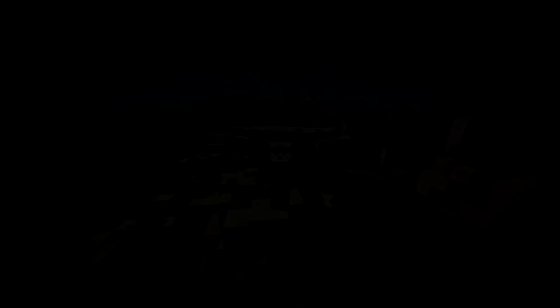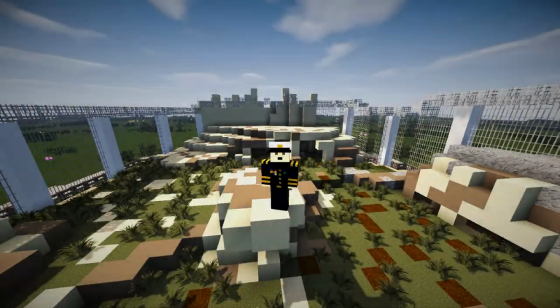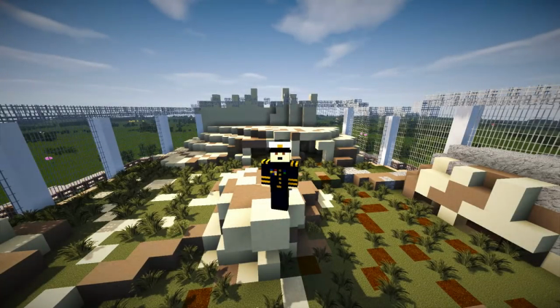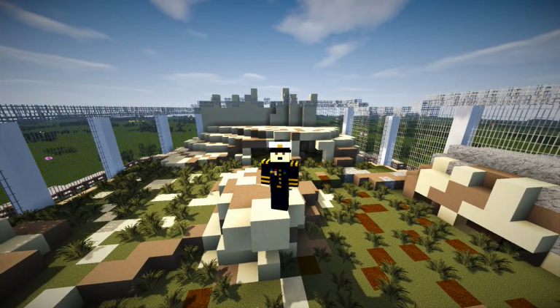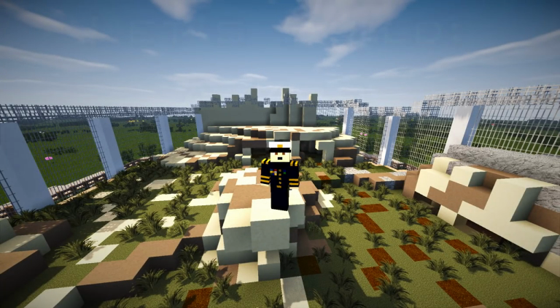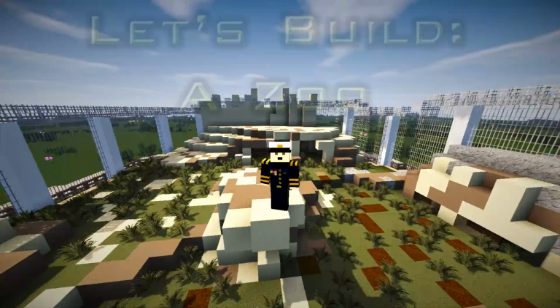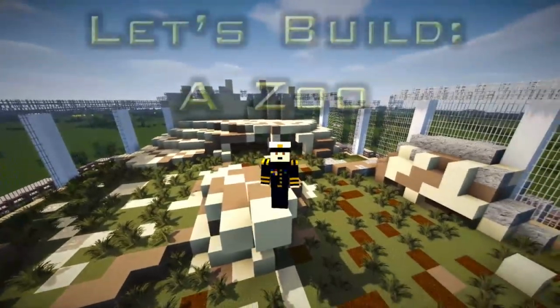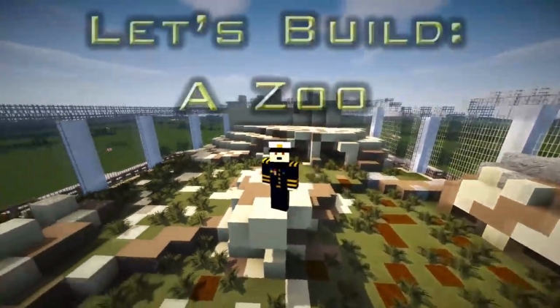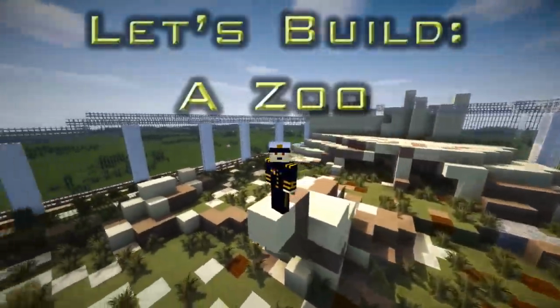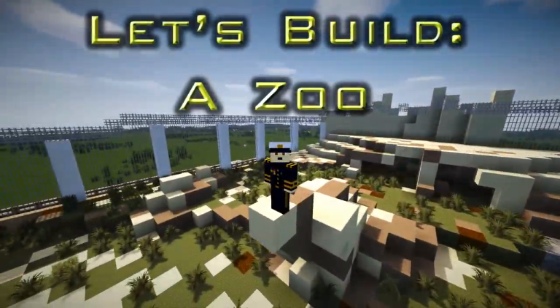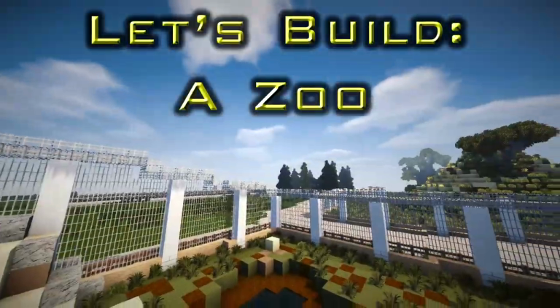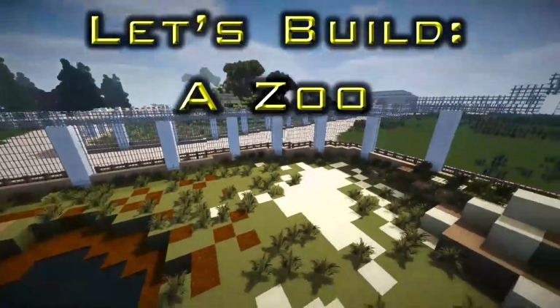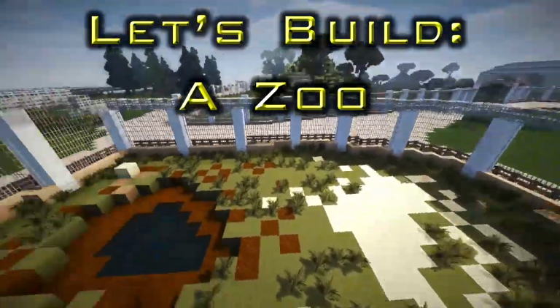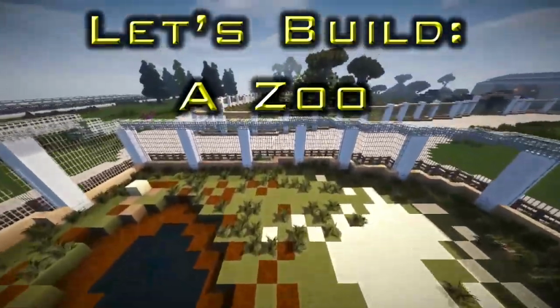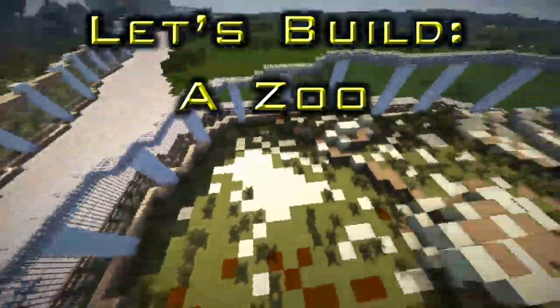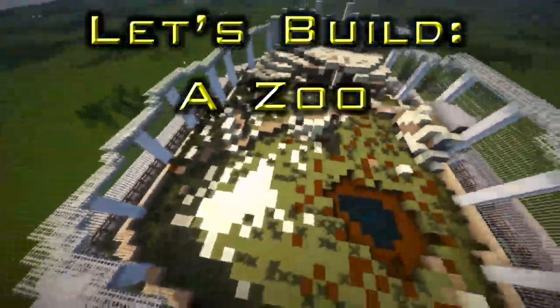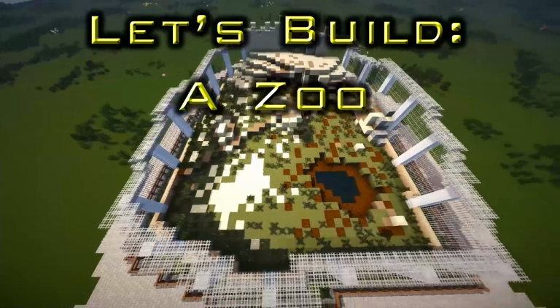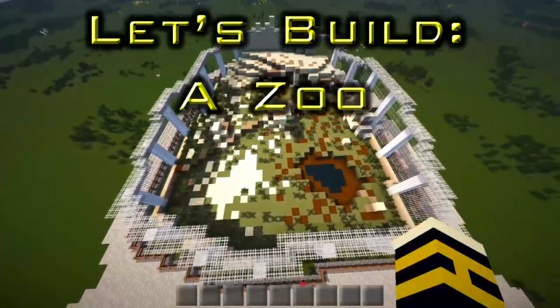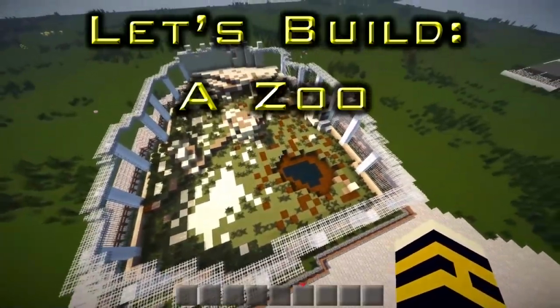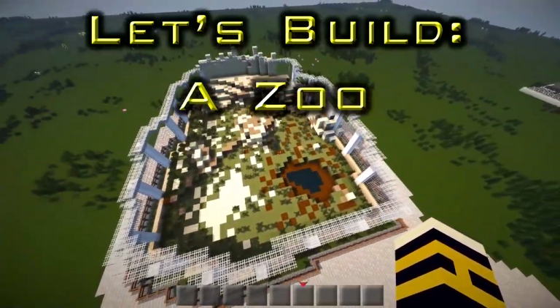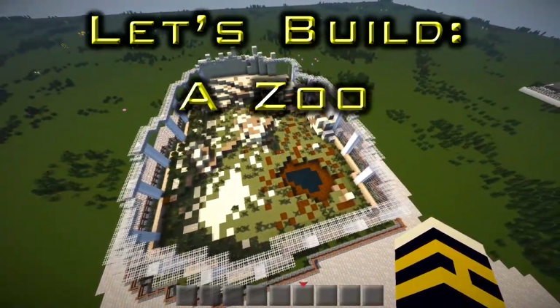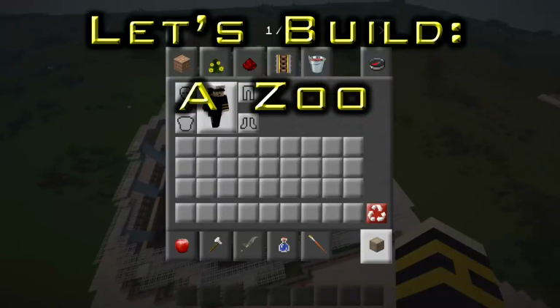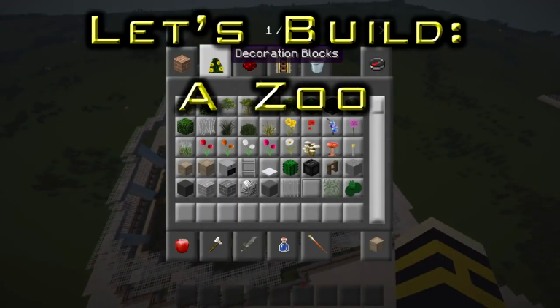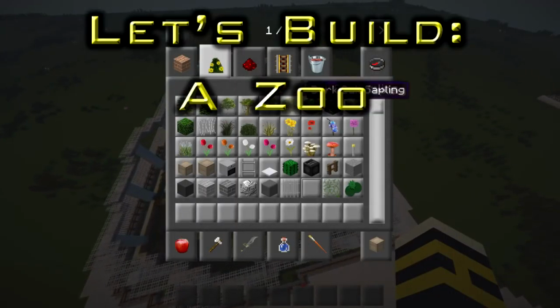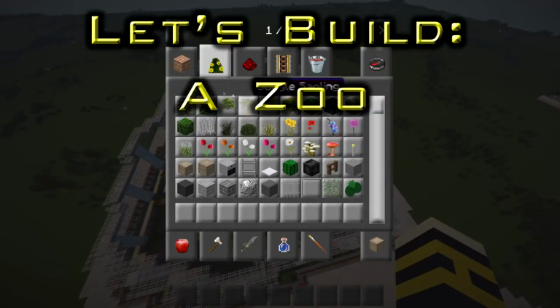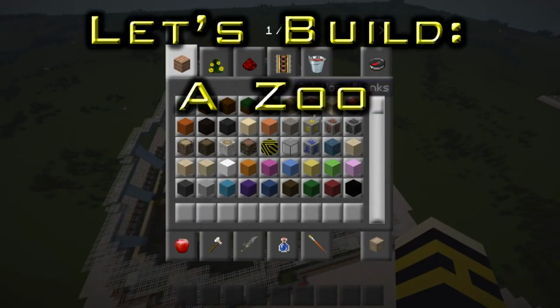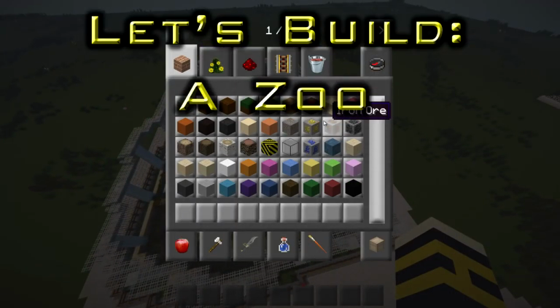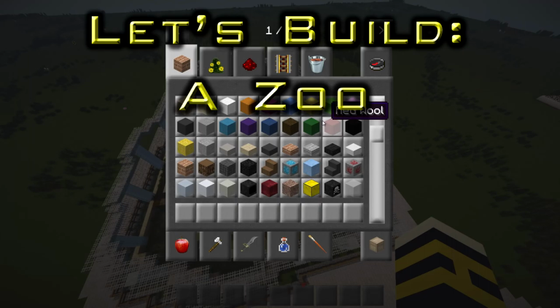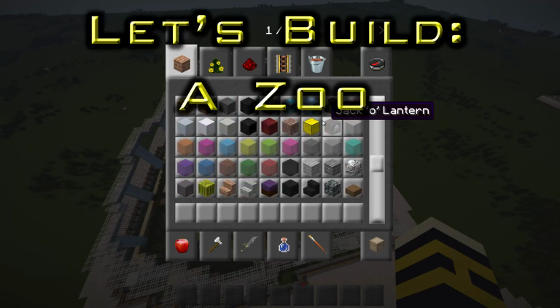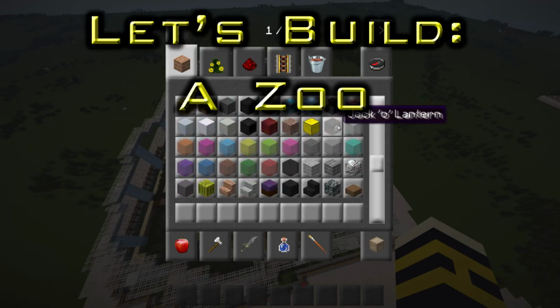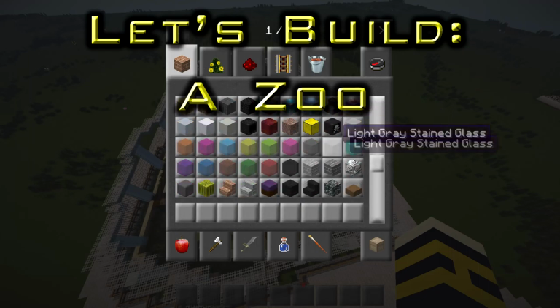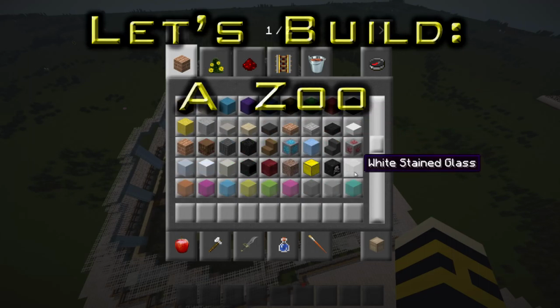Hi guys and welcome back to another episode of Let's Build a Zoo. We're here again in the lion exhibit, and what we're going to be doing today is all of the vegetation type stuff — bits and pieces. I think it's kind of good that I show this.